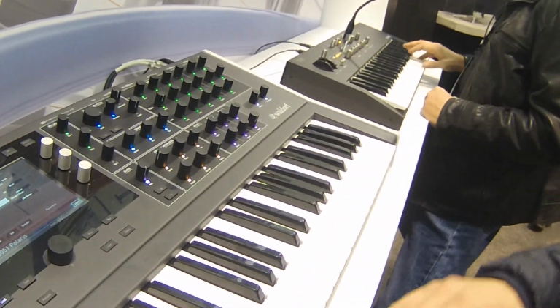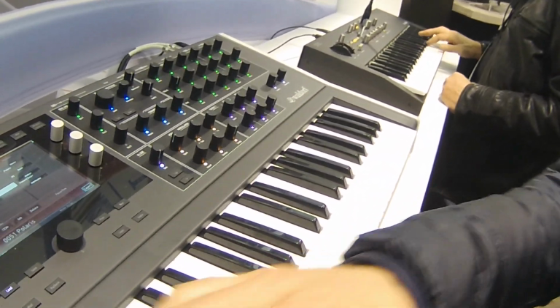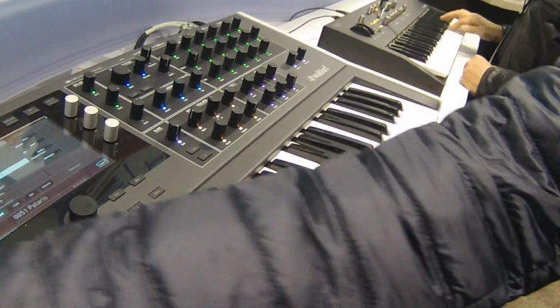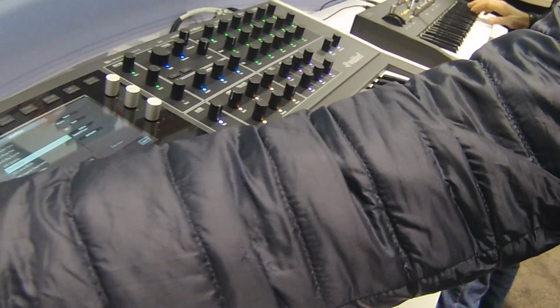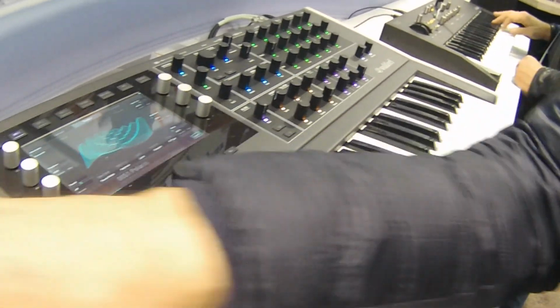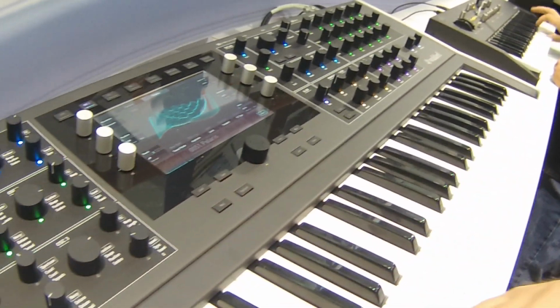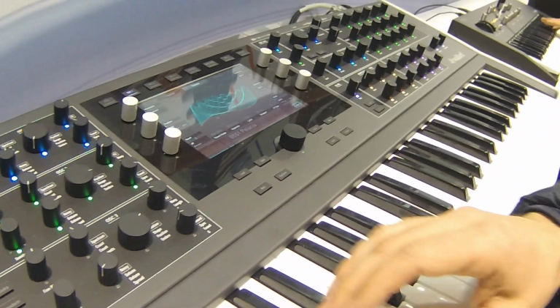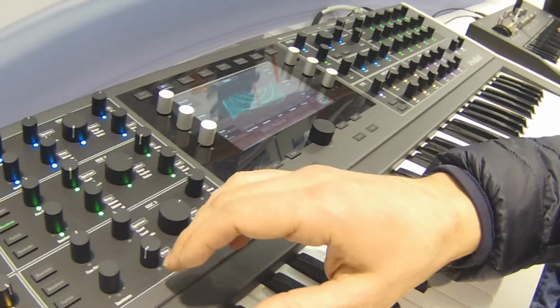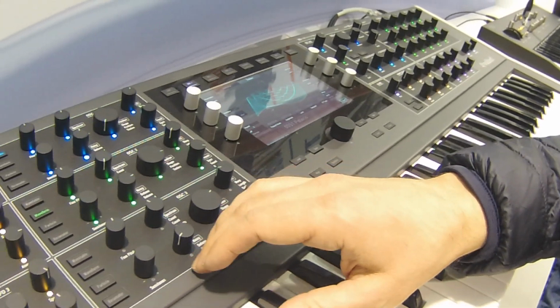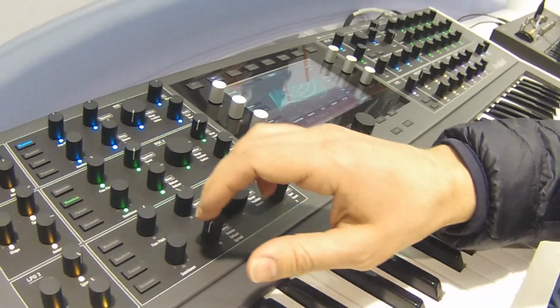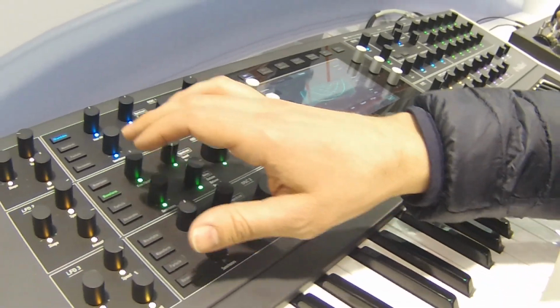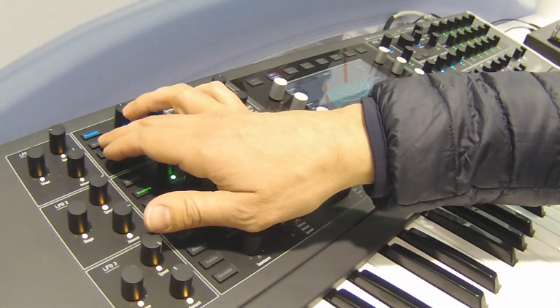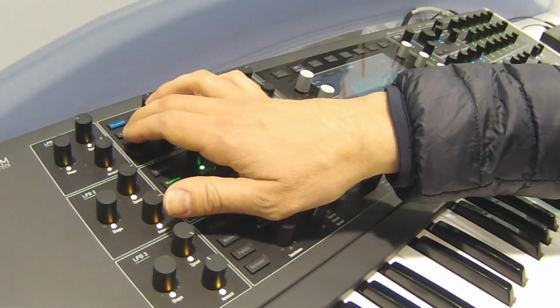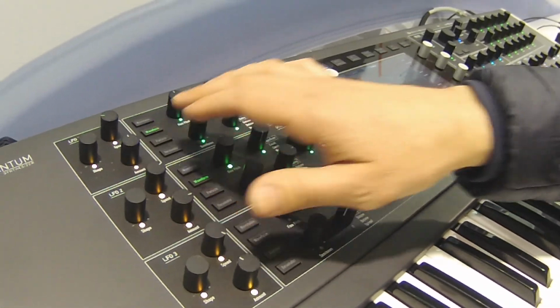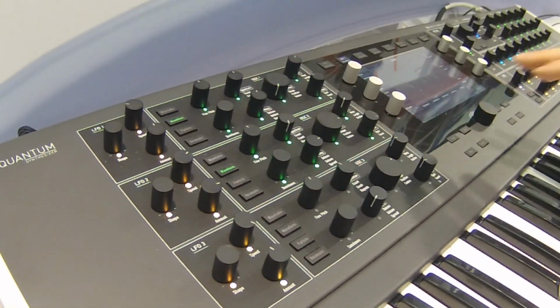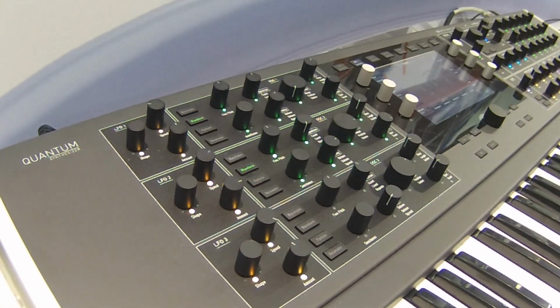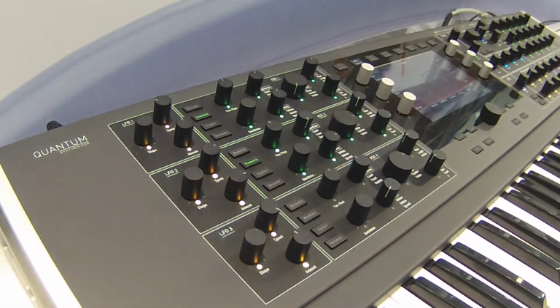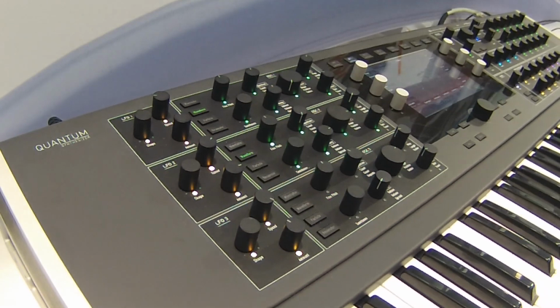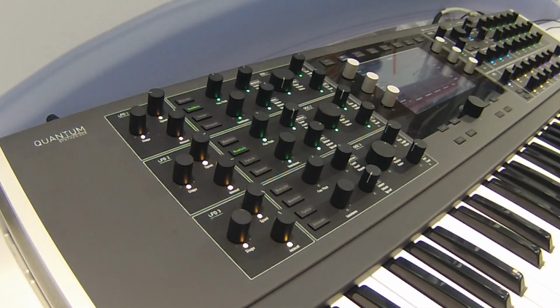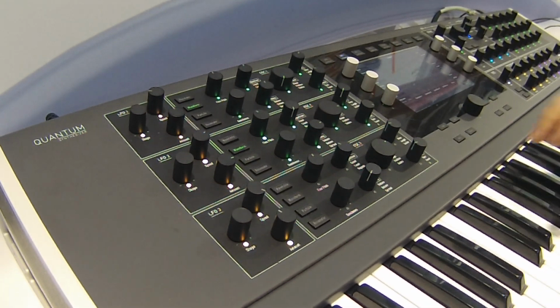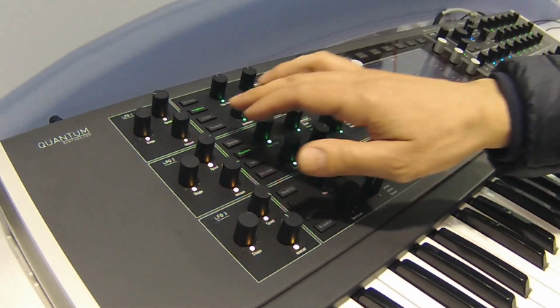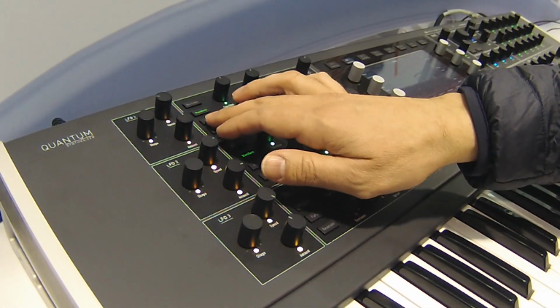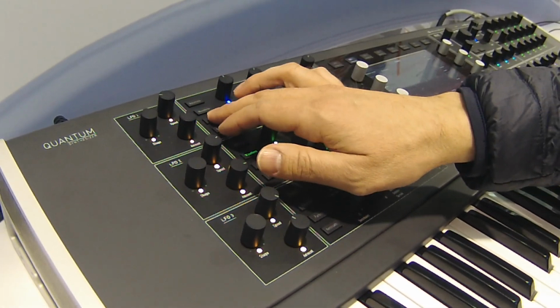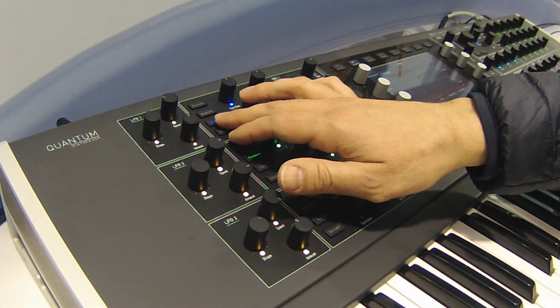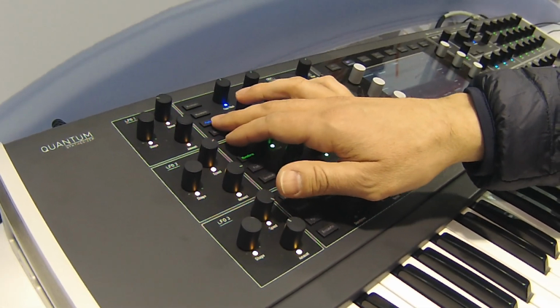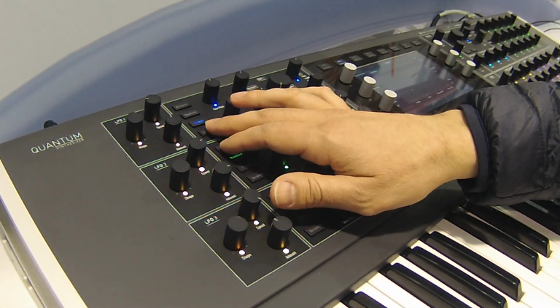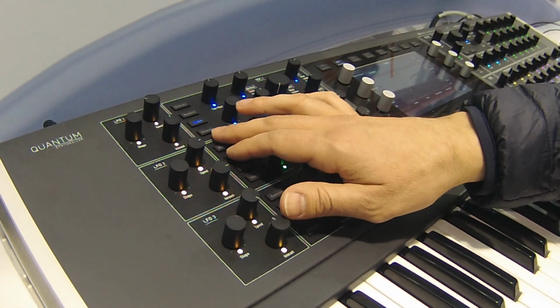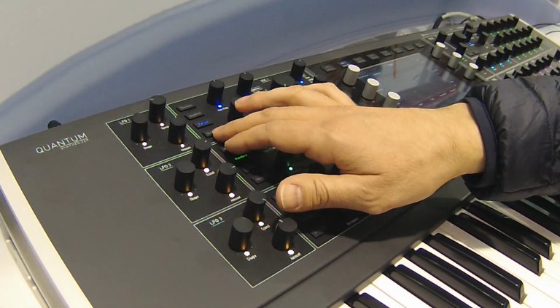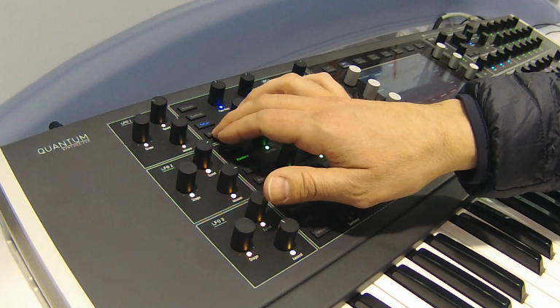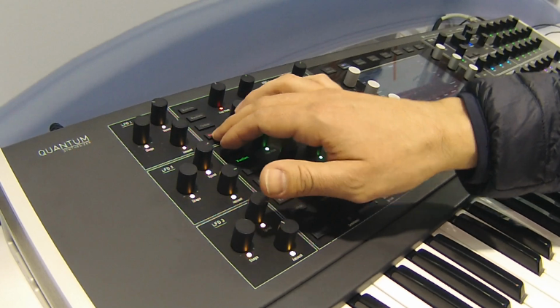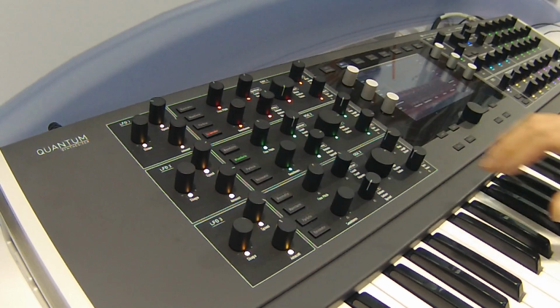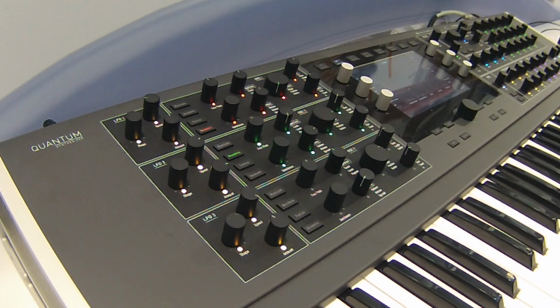We have the classic wavetable from Waldorf with more twists. We have complex waveform oscillators. We have granular samples, normal multi-sampling, and resonator models.